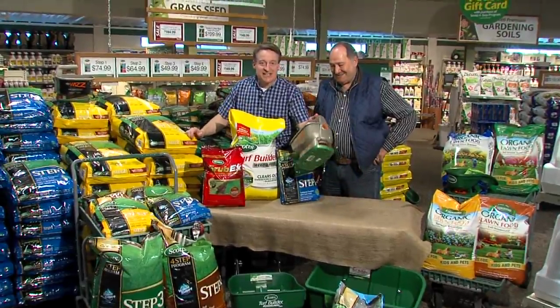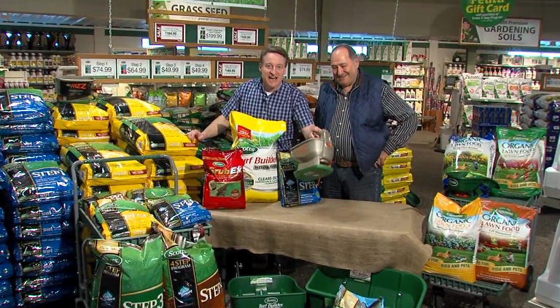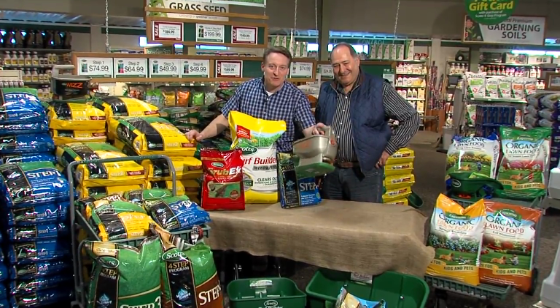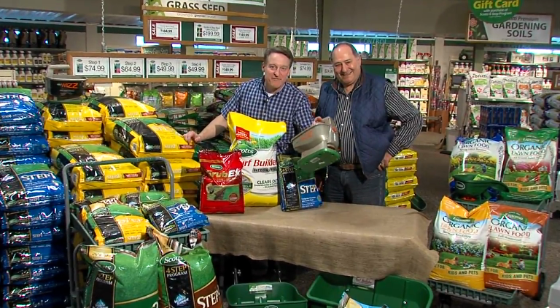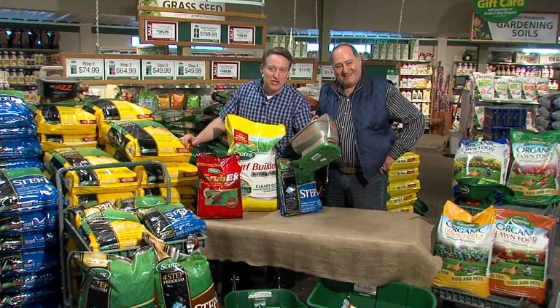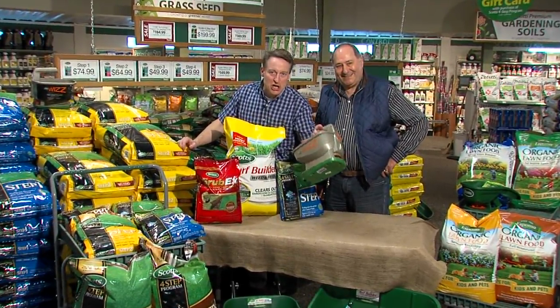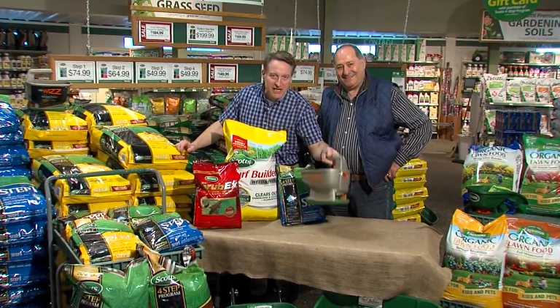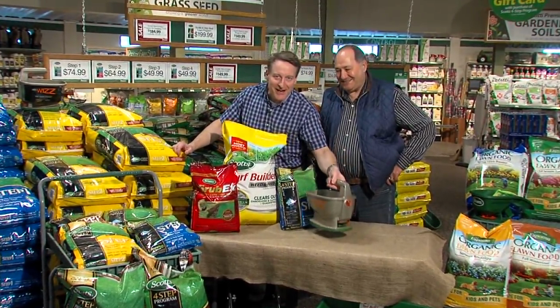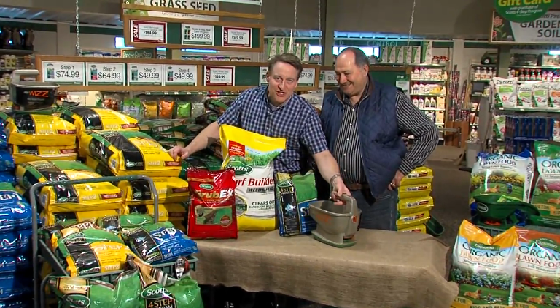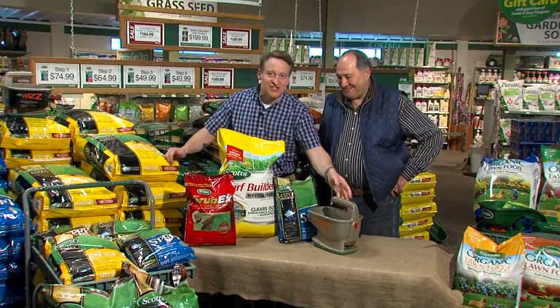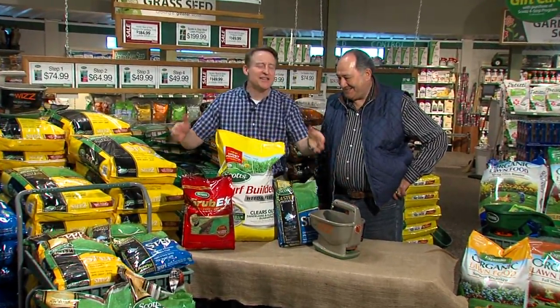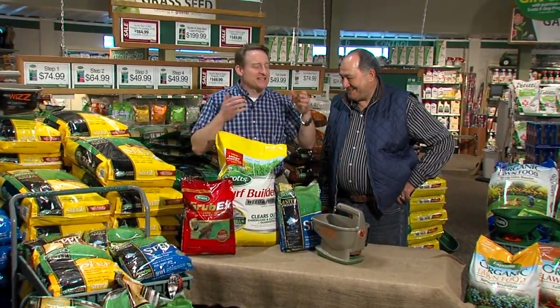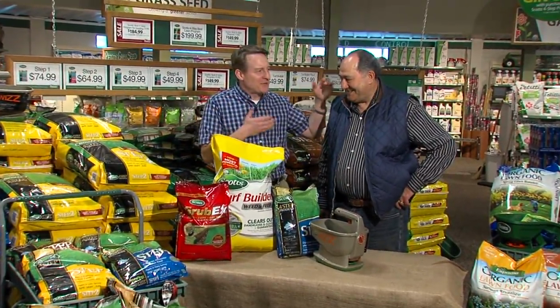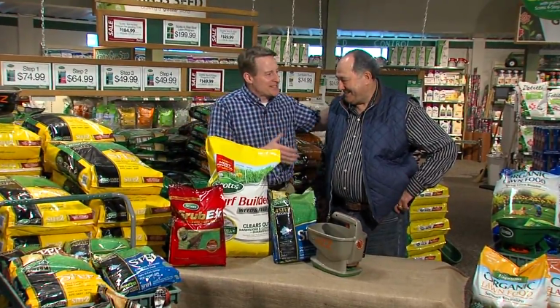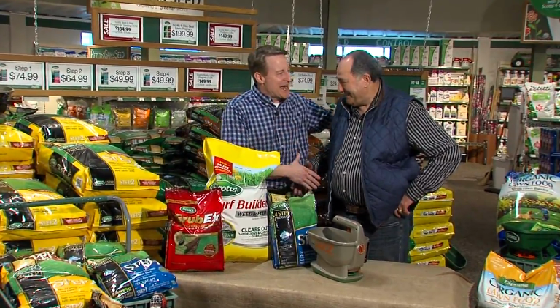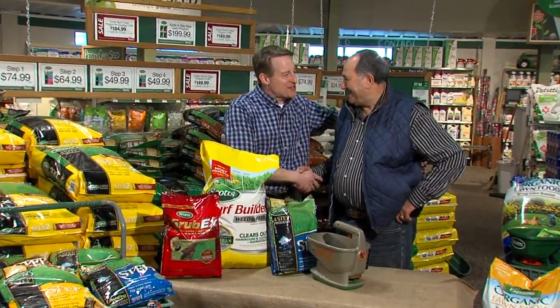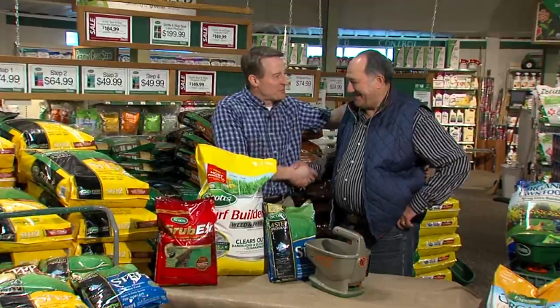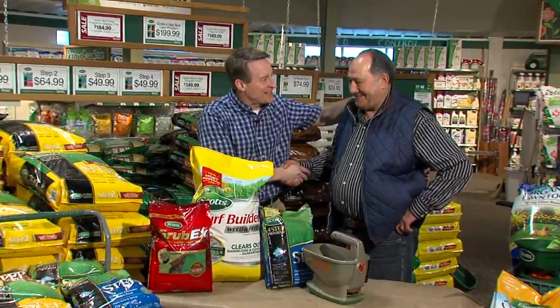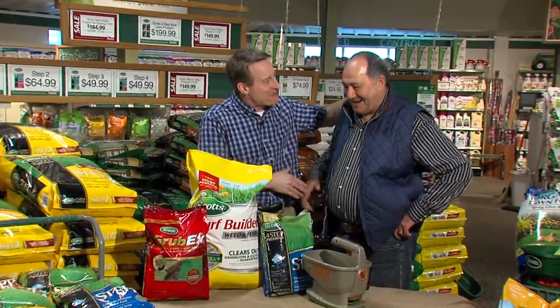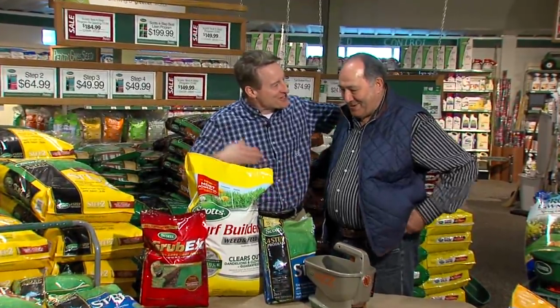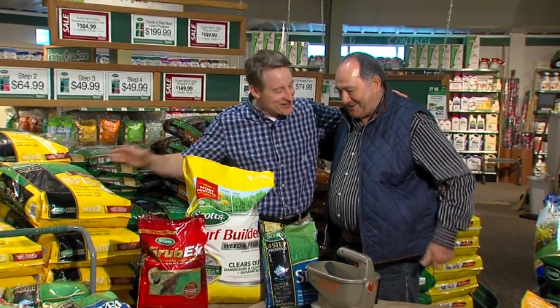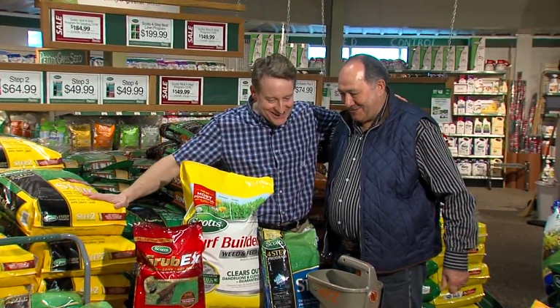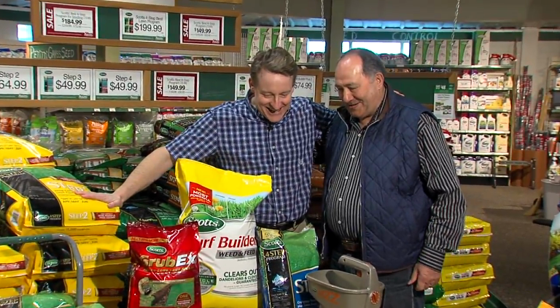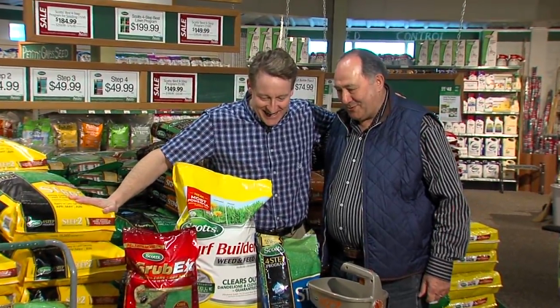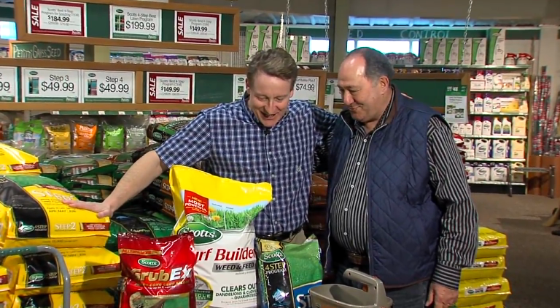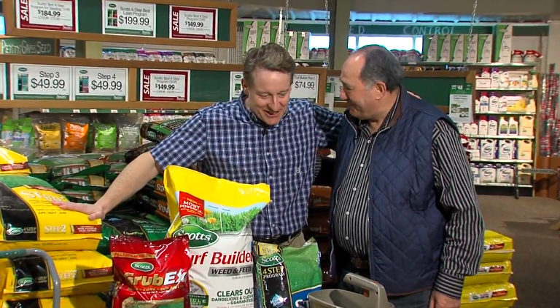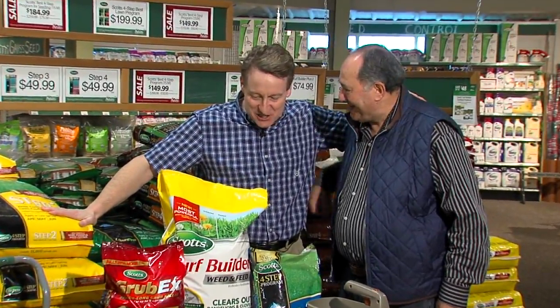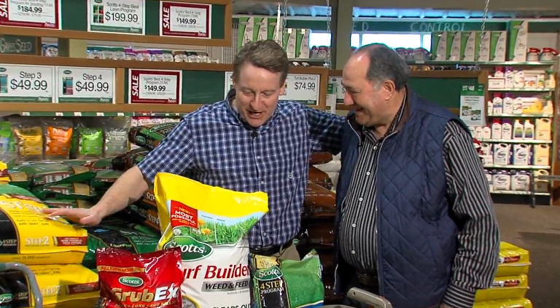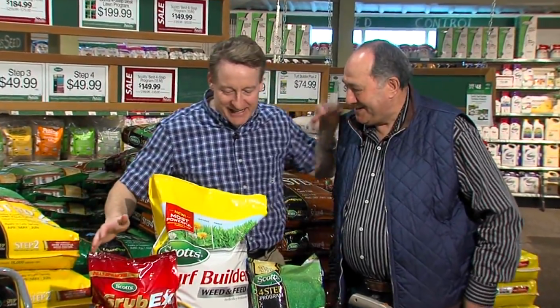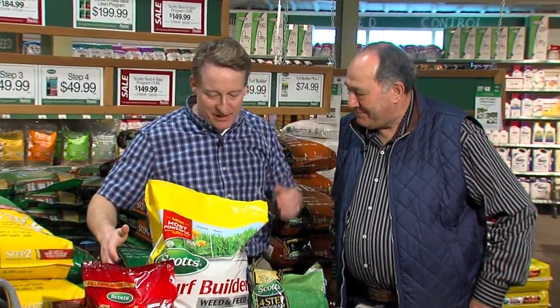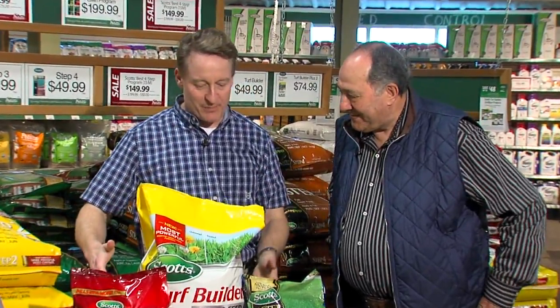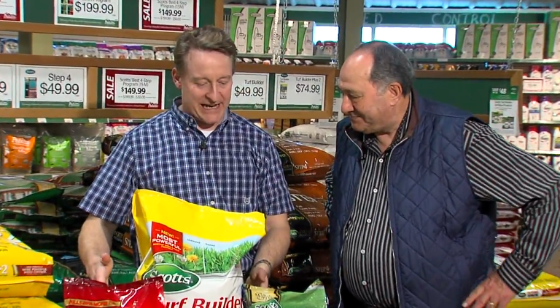It's time to rev your gardening engine — Season 18 with Angelo Petitti. How are you, sir? Hi Mark, great. How are you? Good. It is spring, and I can't believe we're back here.